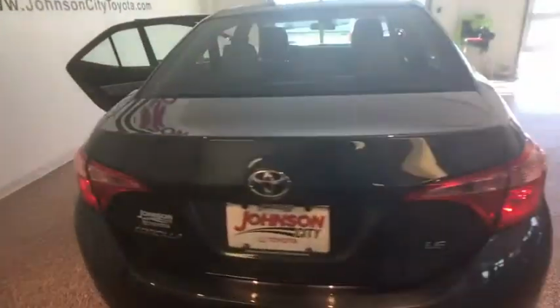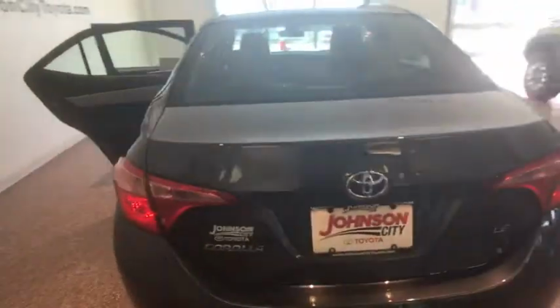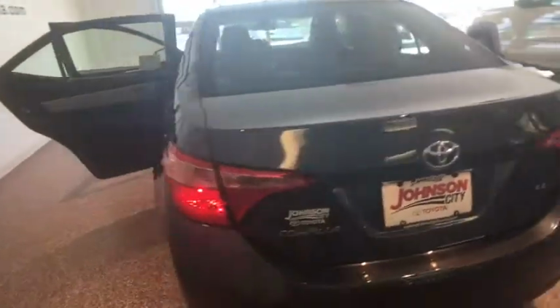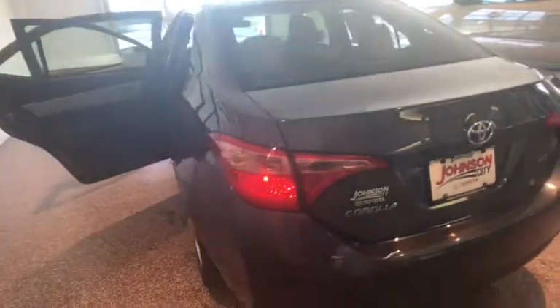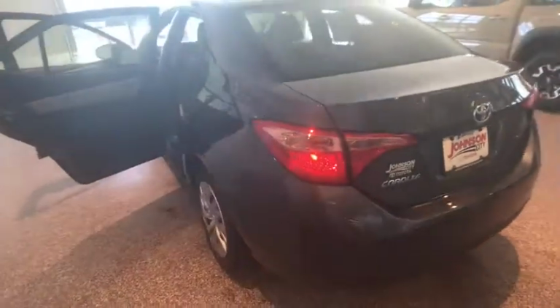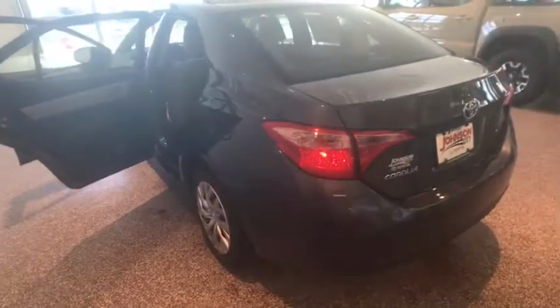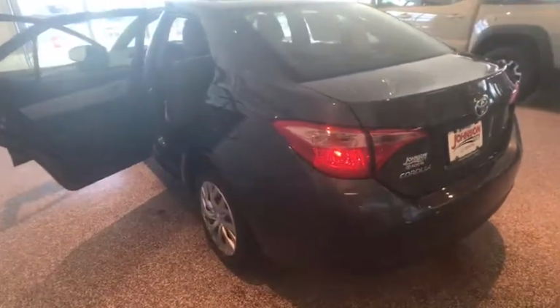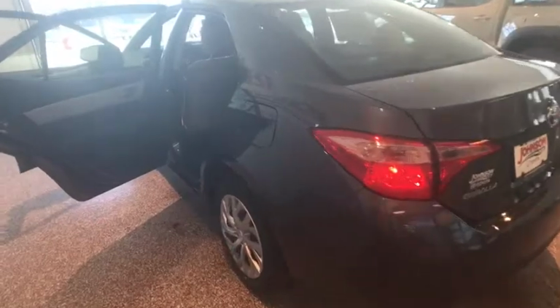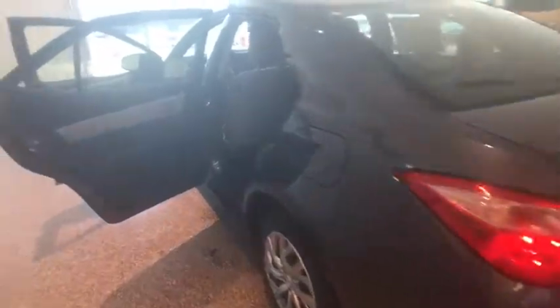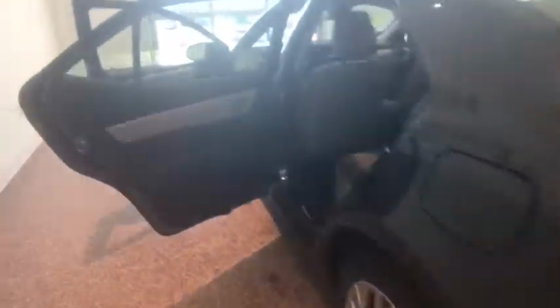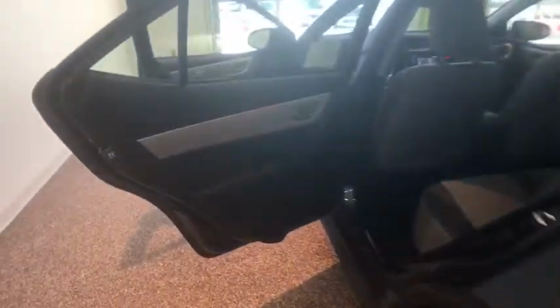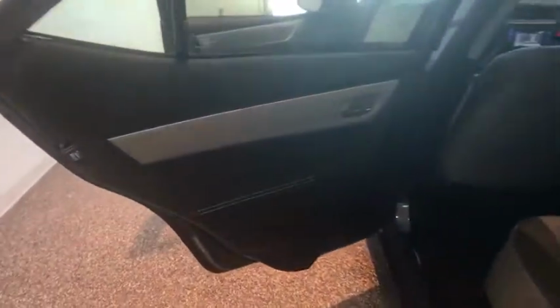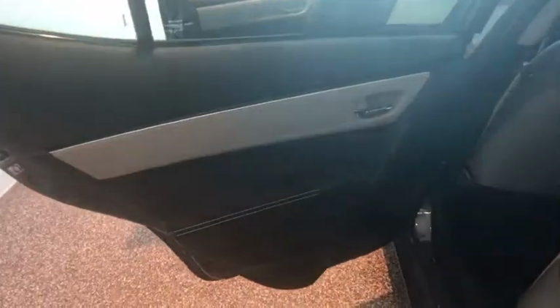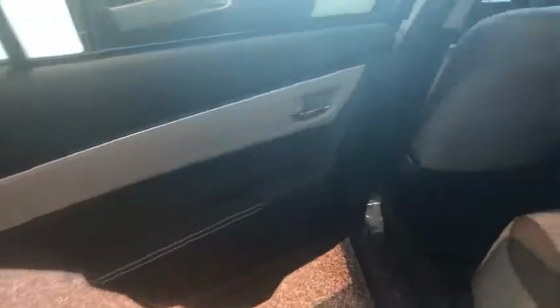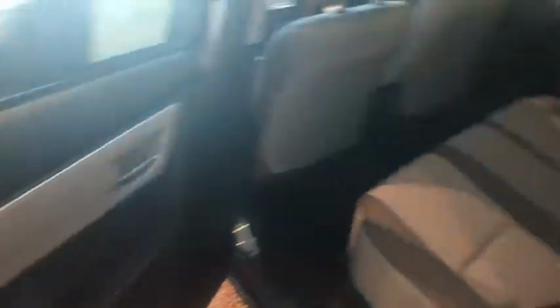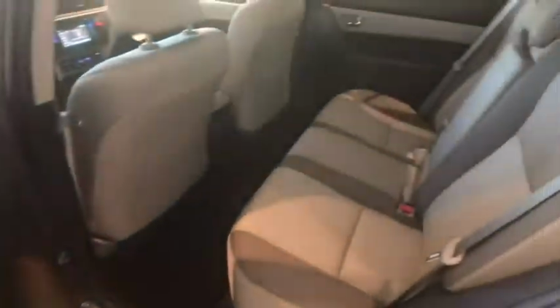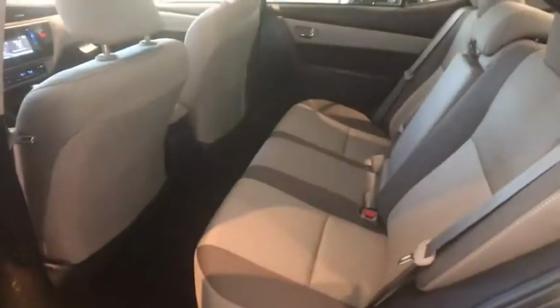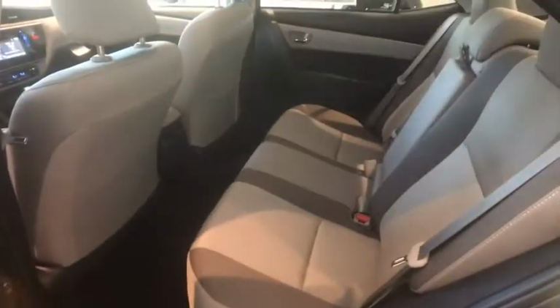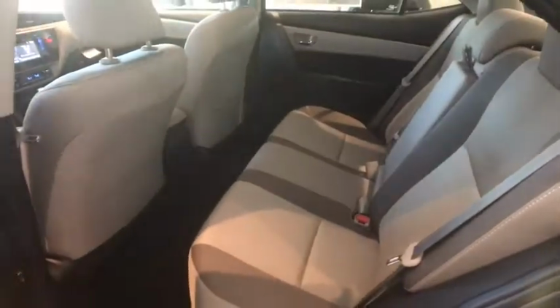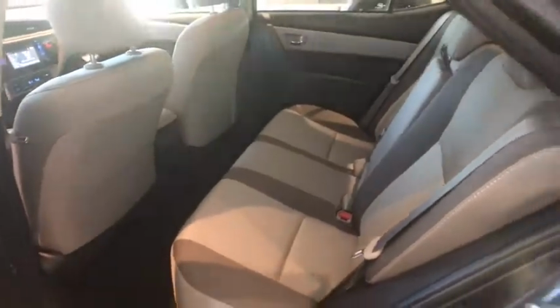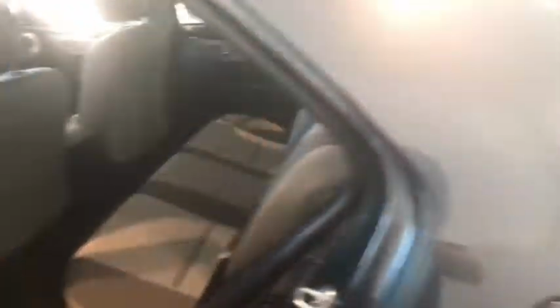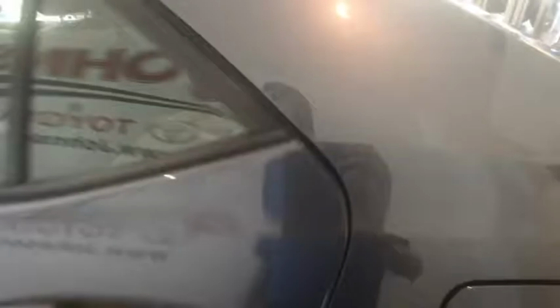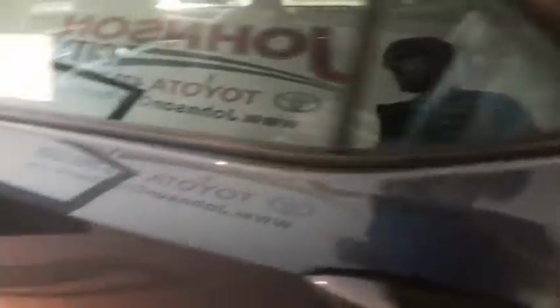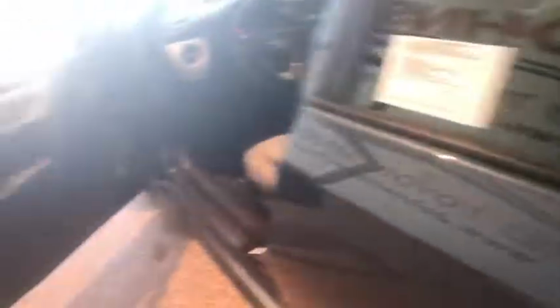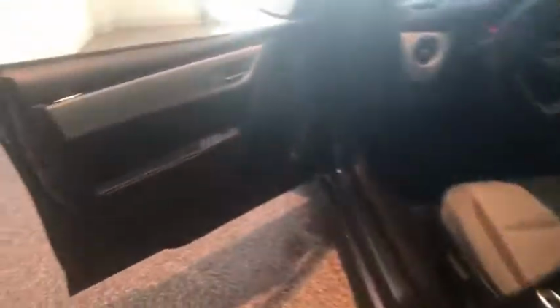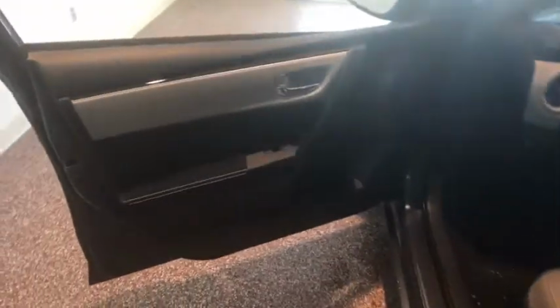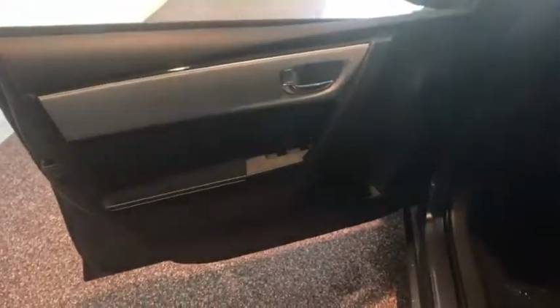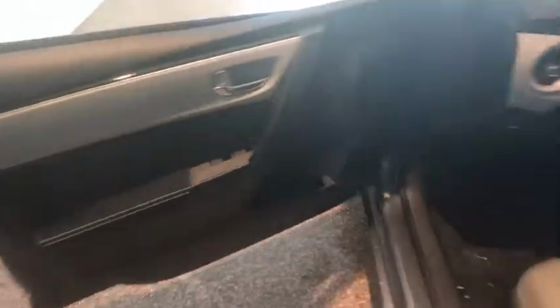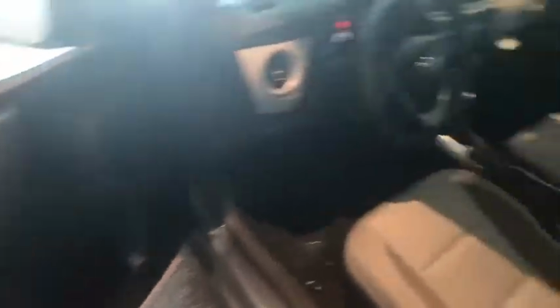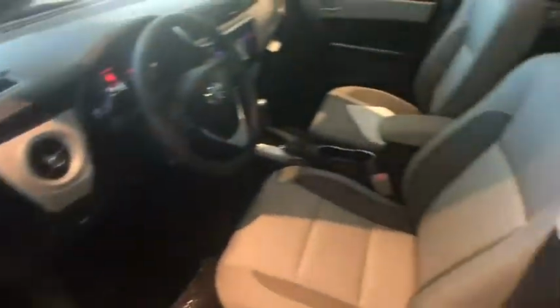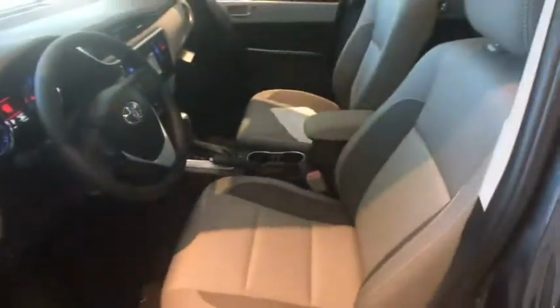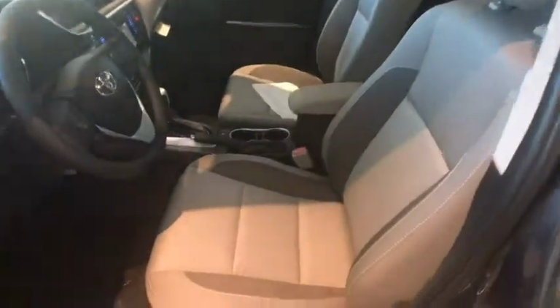Traction control, dual airbags, power steering, center armrest, CD player, electronic stability control, power windows, trip computer, rear window defroster, tachometer.